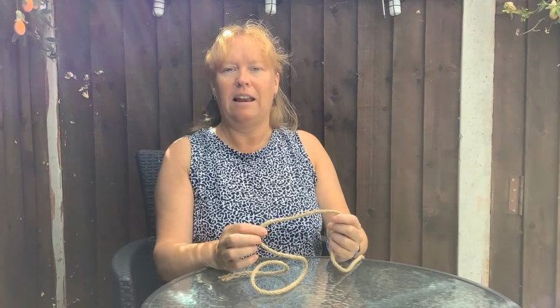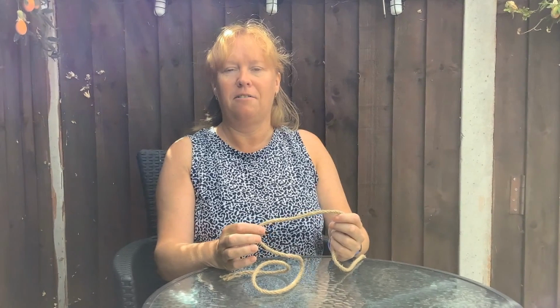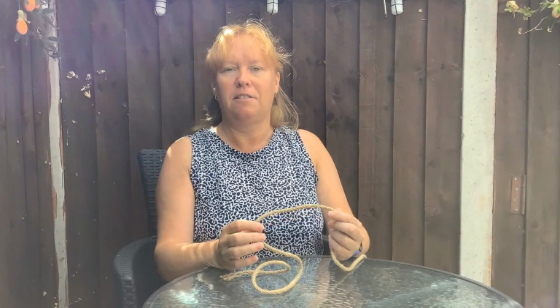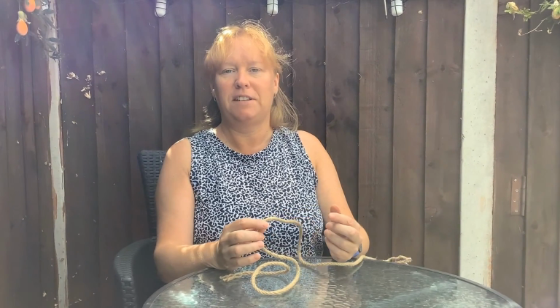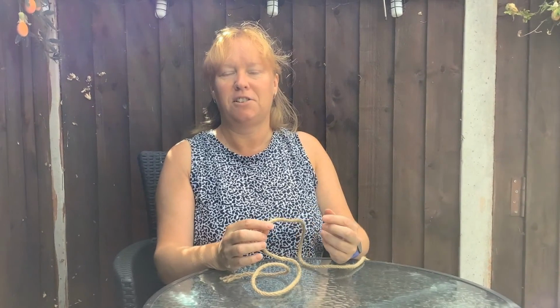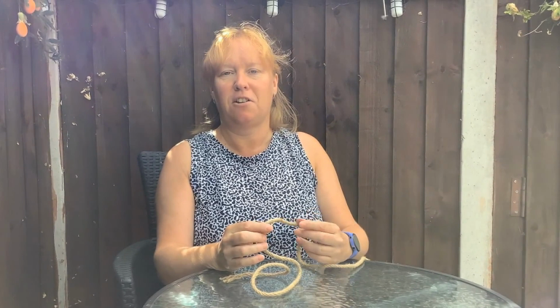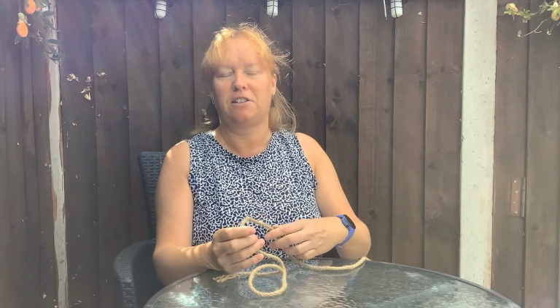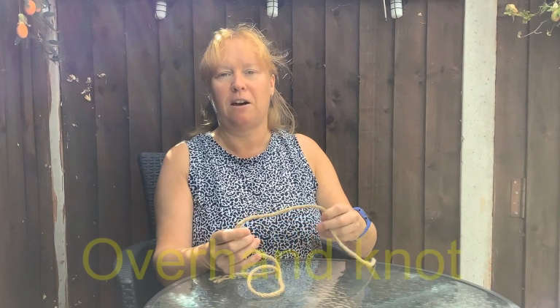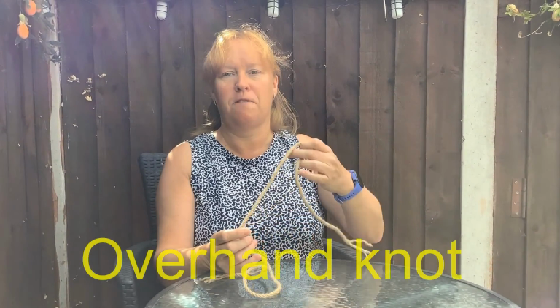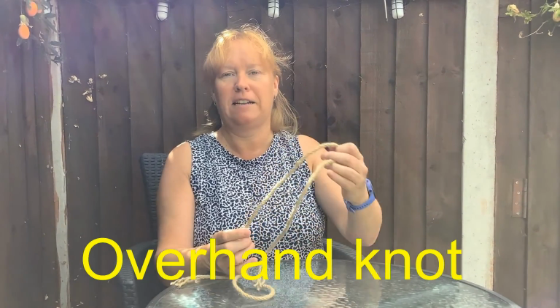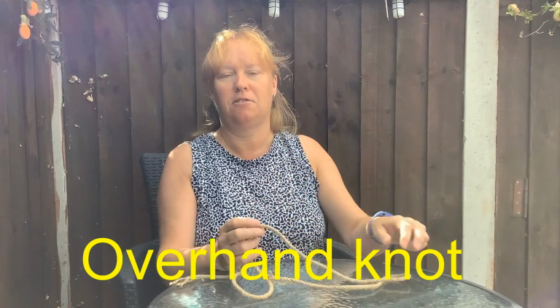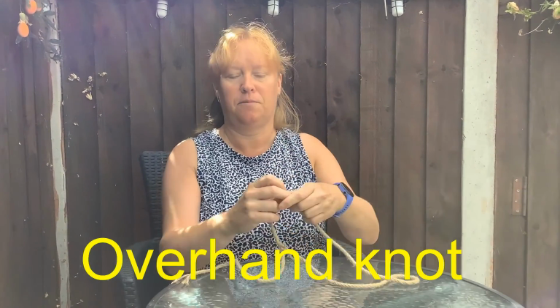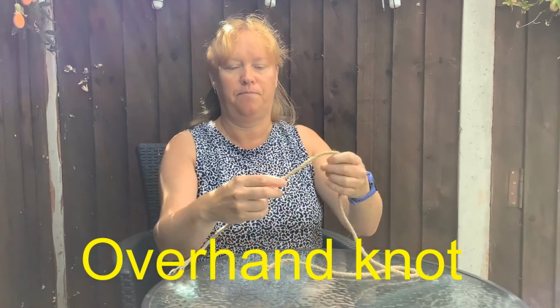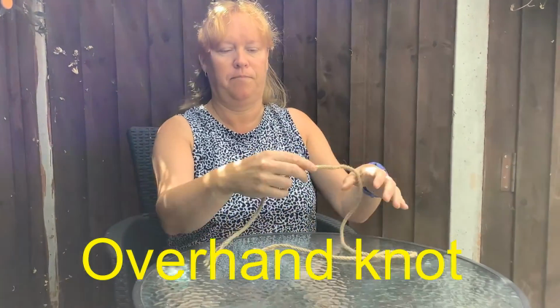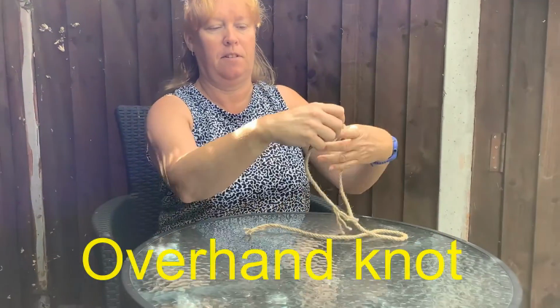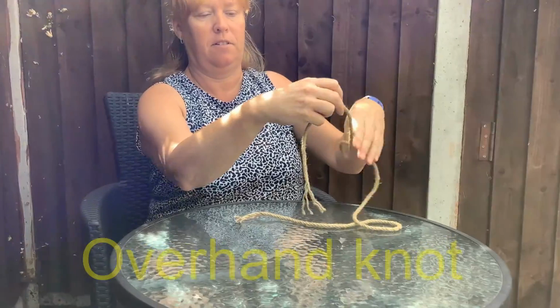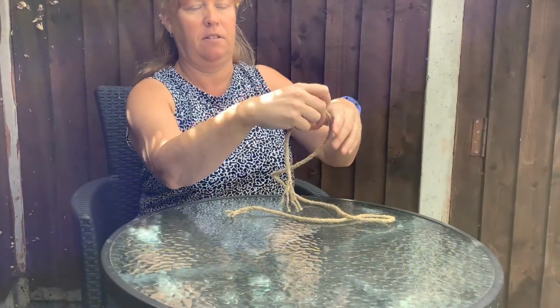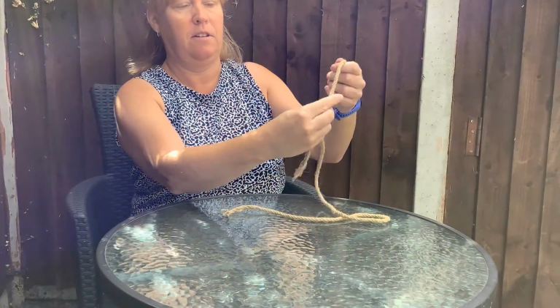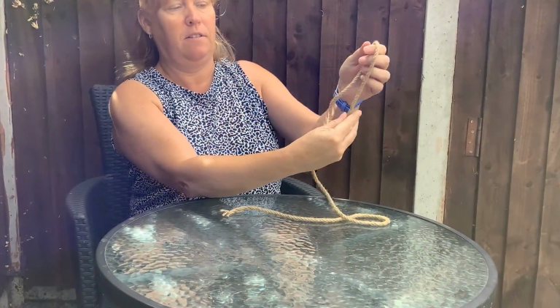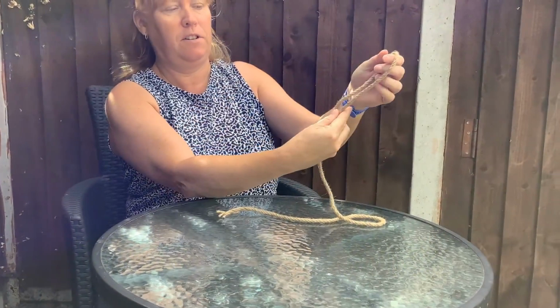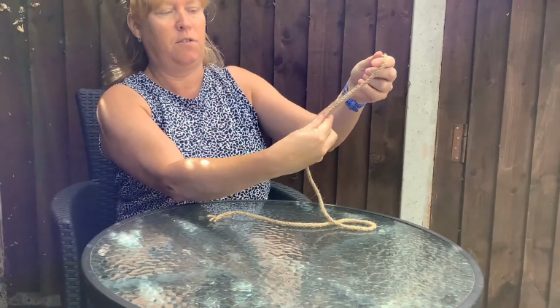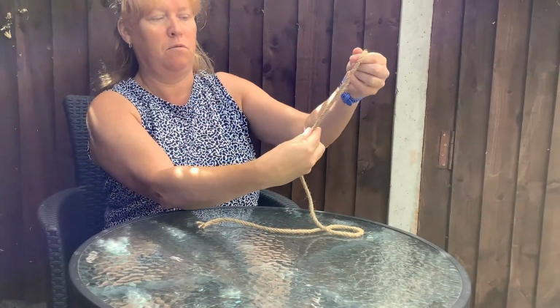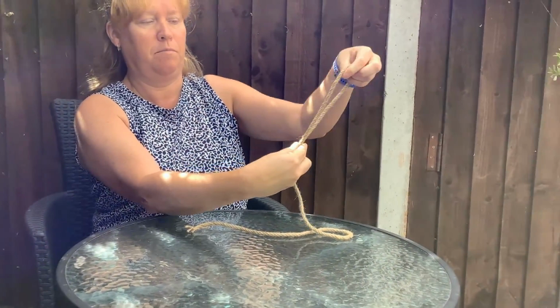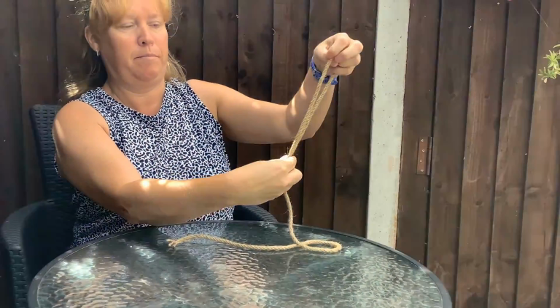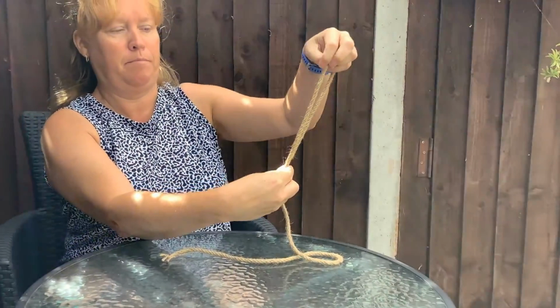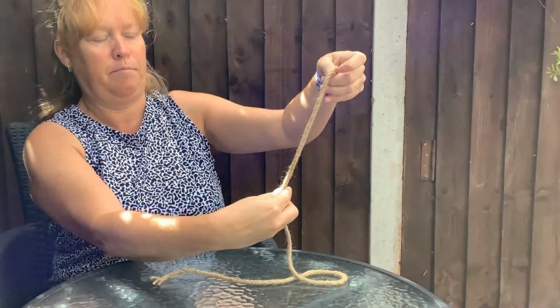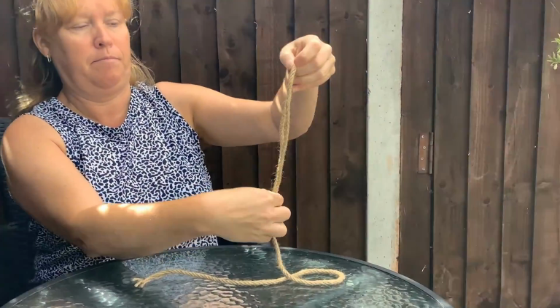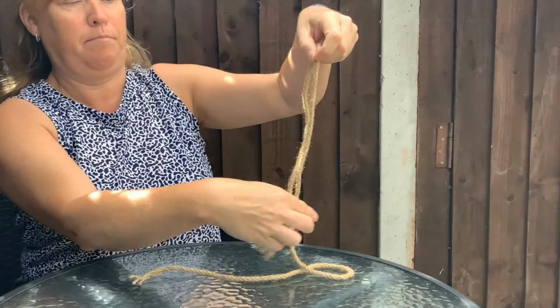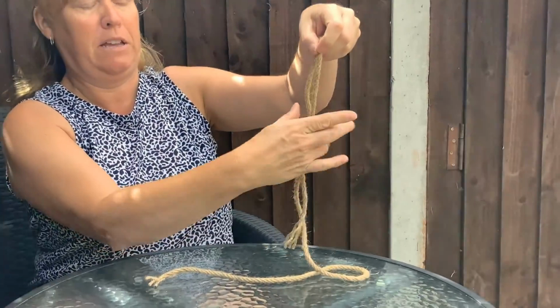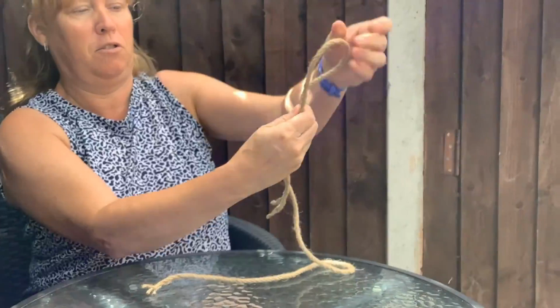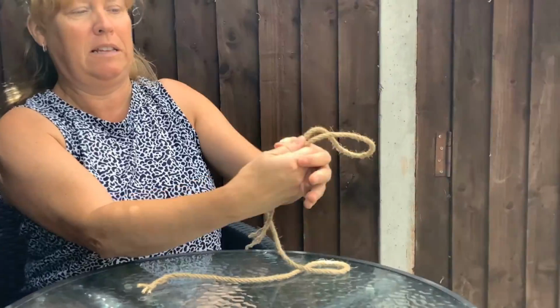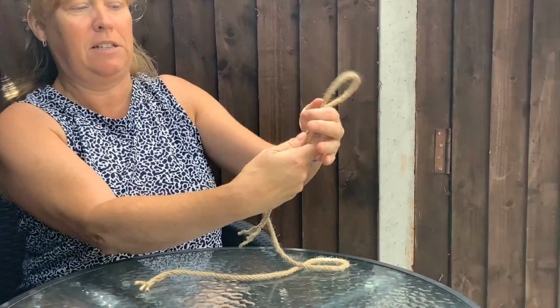Hello, this video is to show you how to do an overhand knot. First of all, make your loop like this.